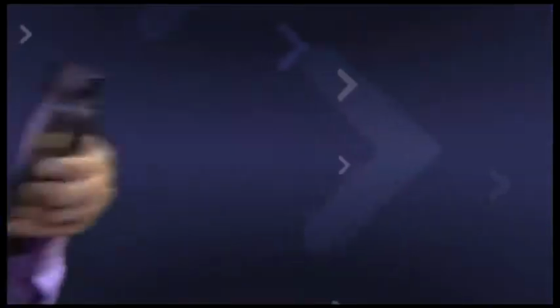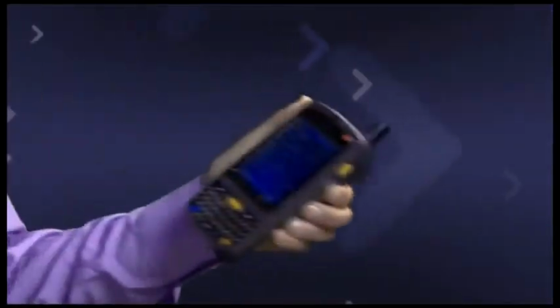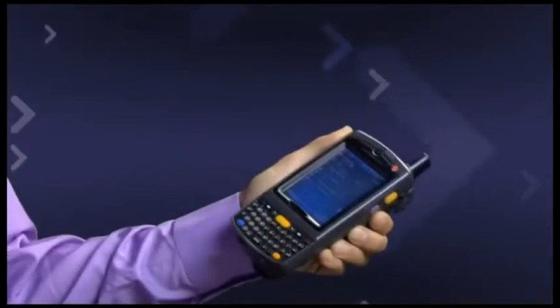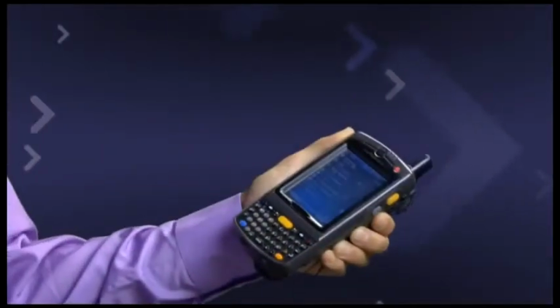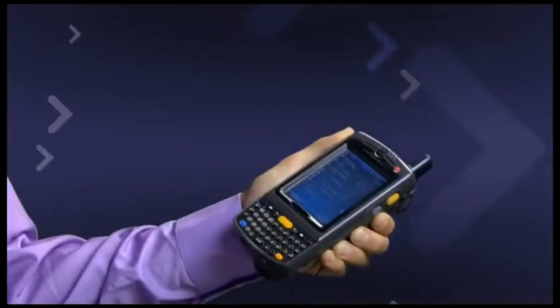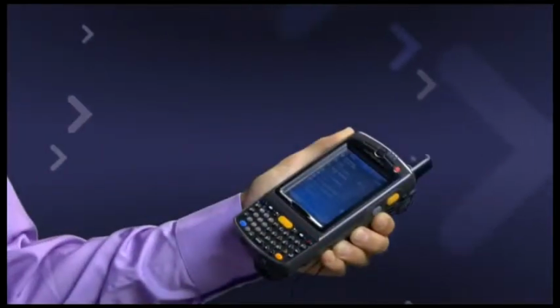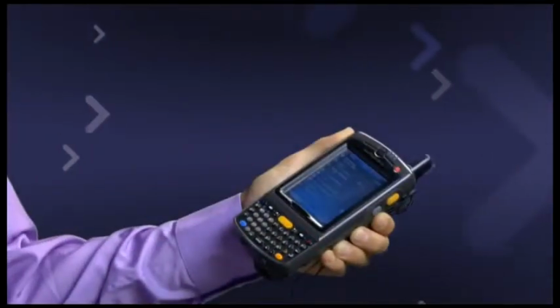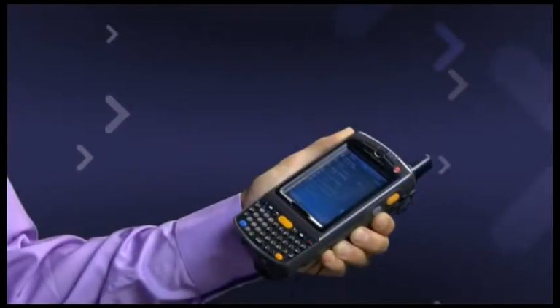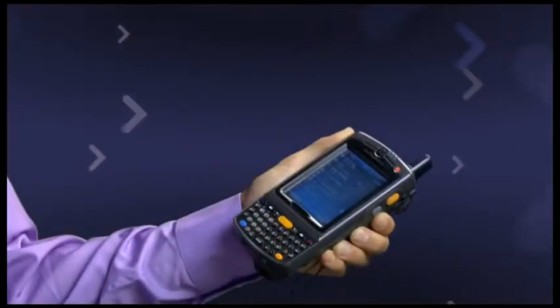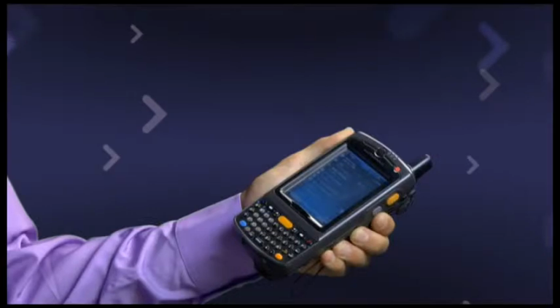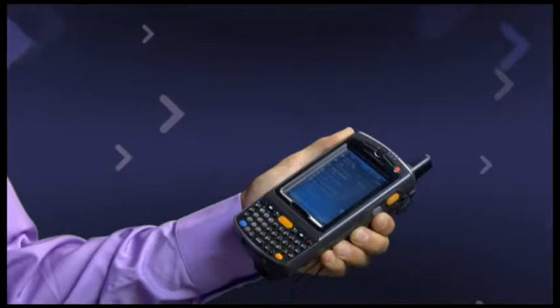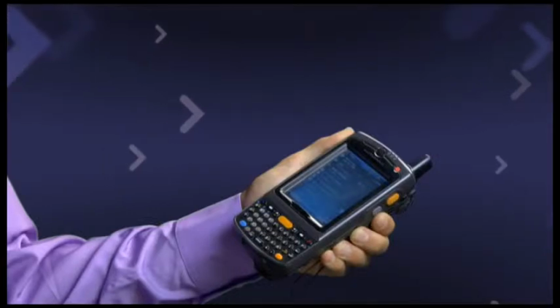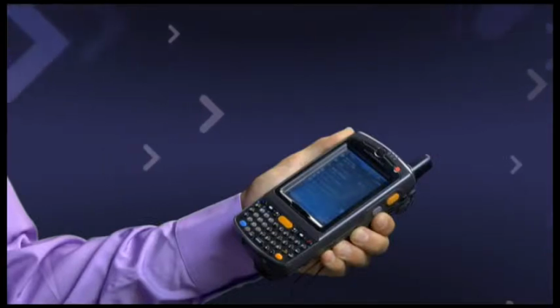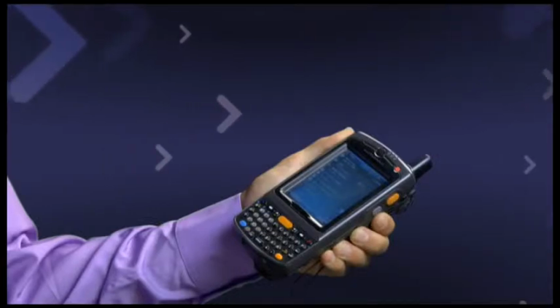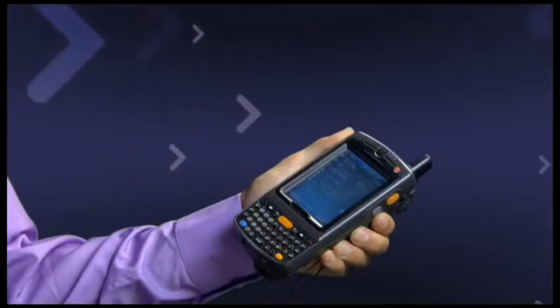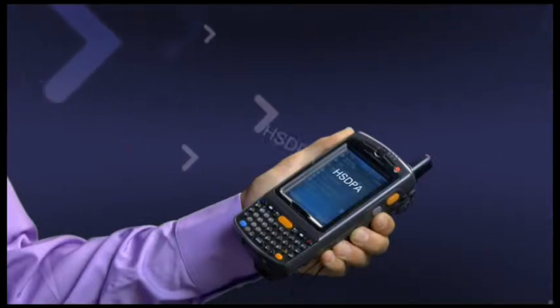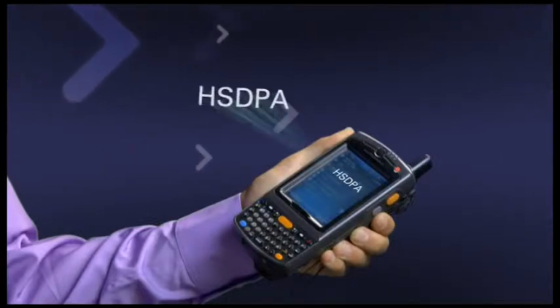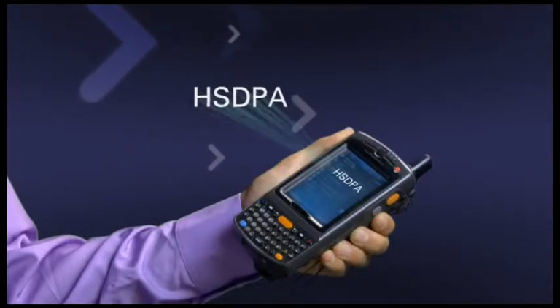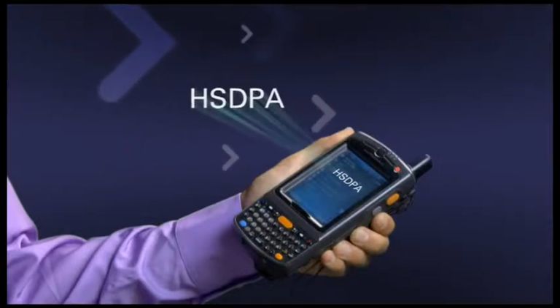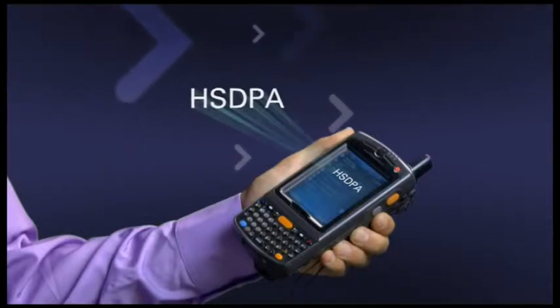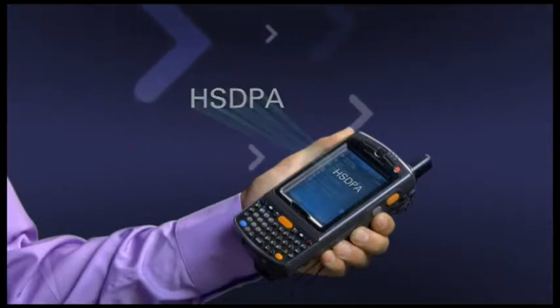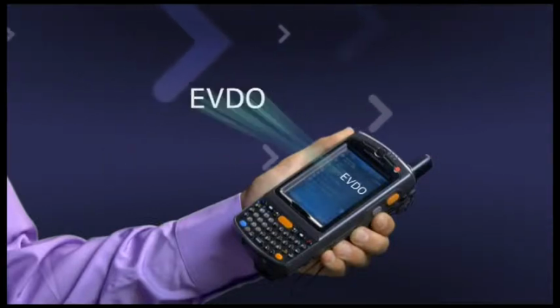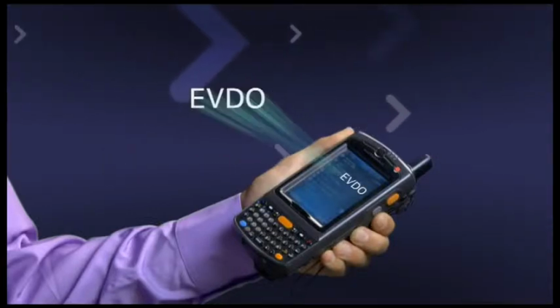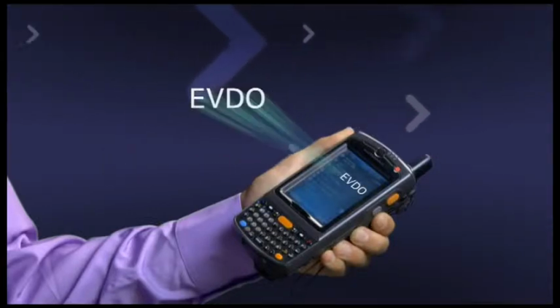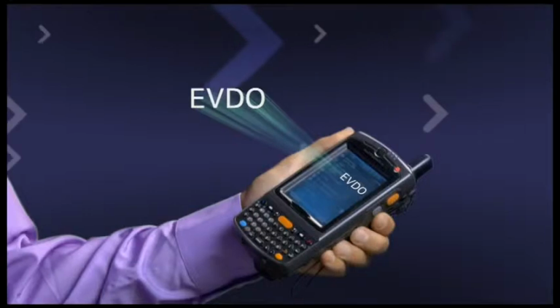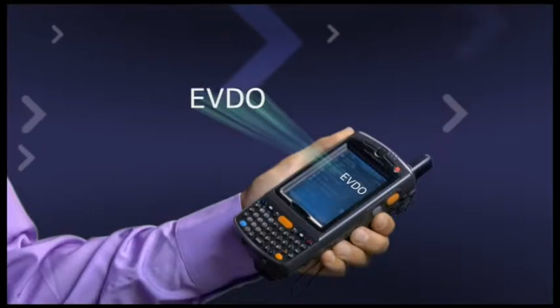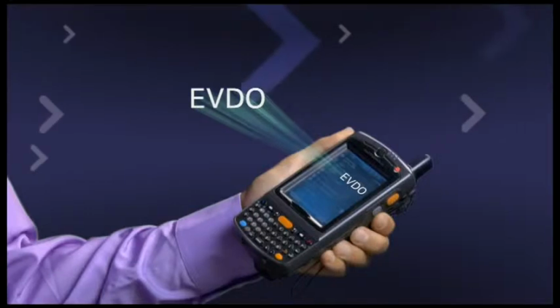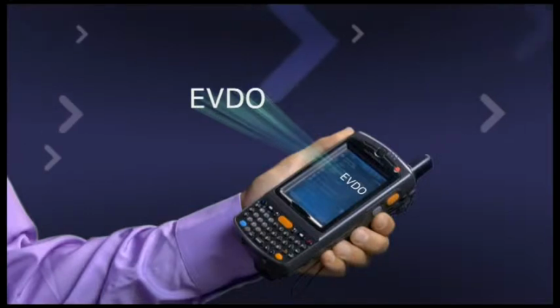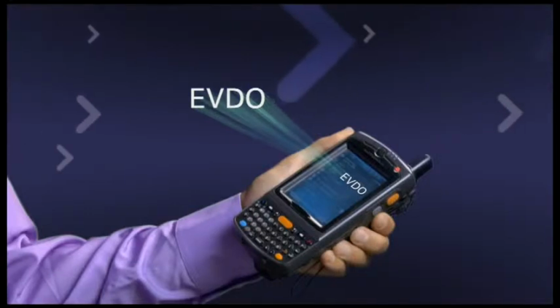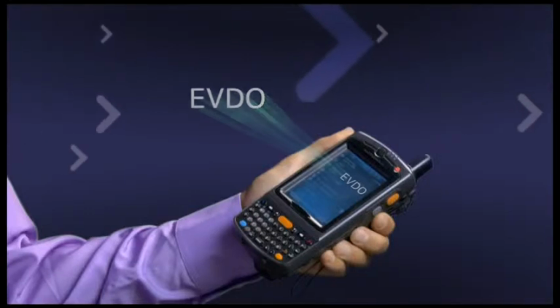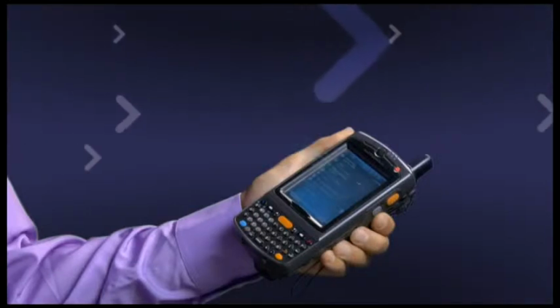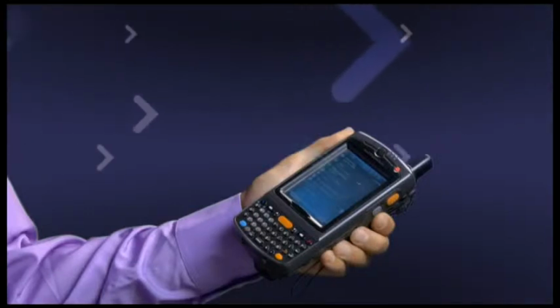The MC75 is fully 3G-enabled and the first rugged EDA to support HSDPA or EVDO essential 3G protocols. It also provides global coverage.